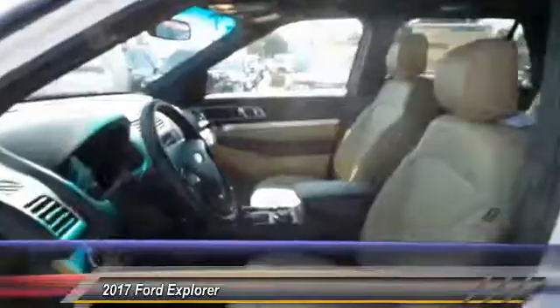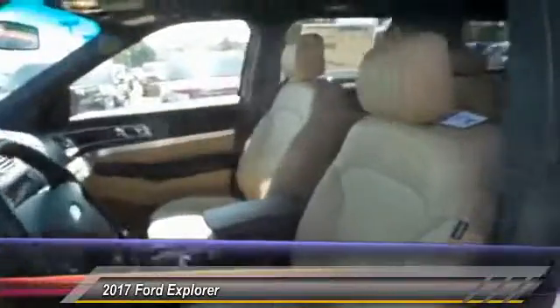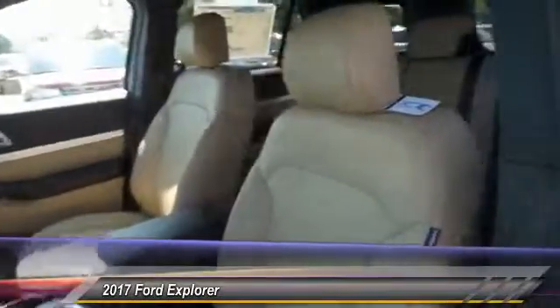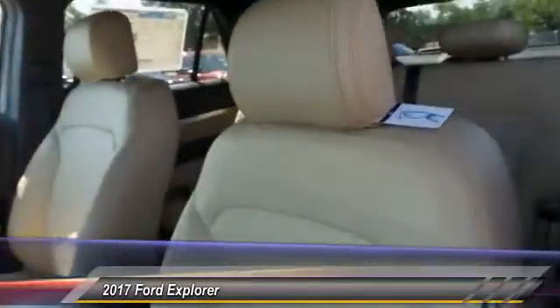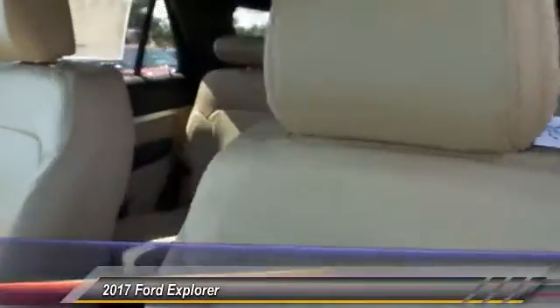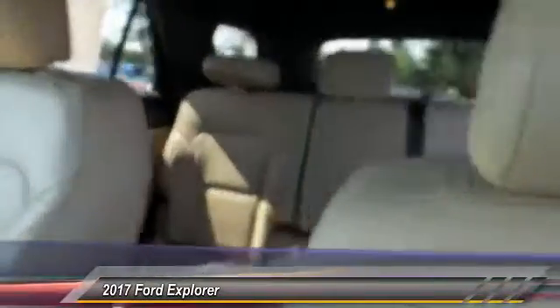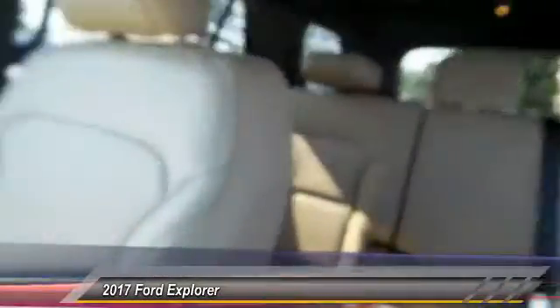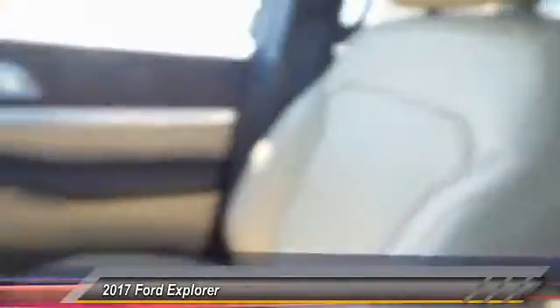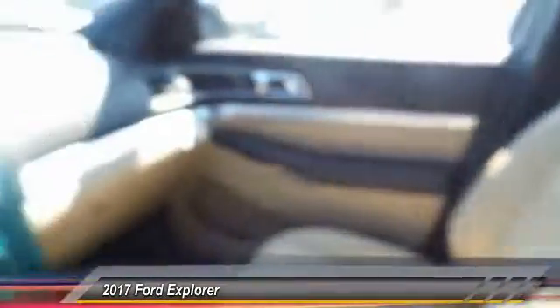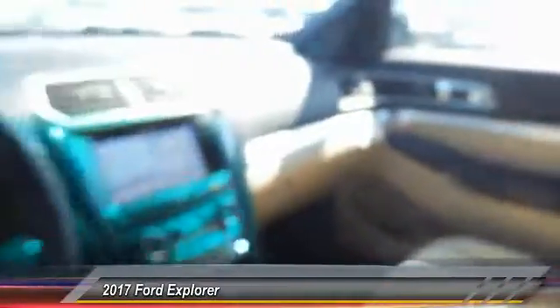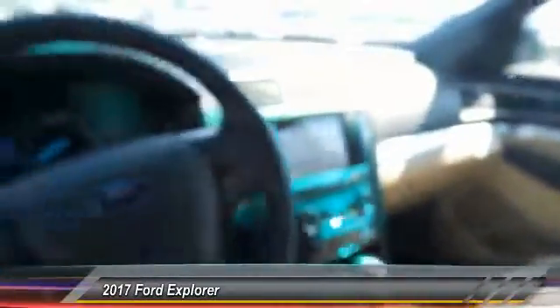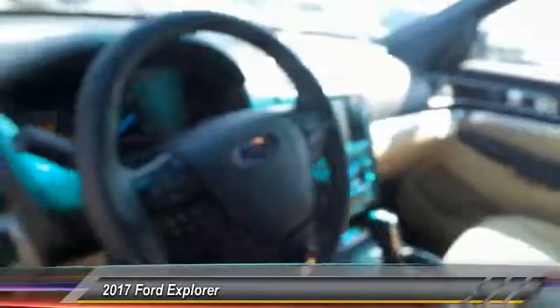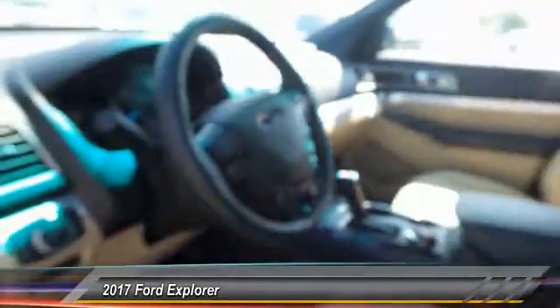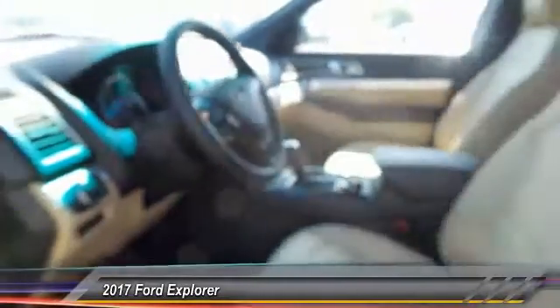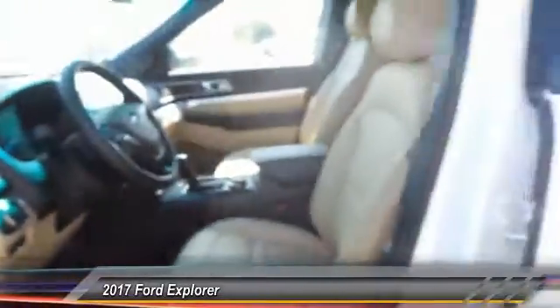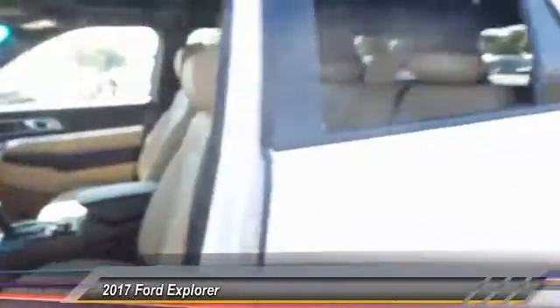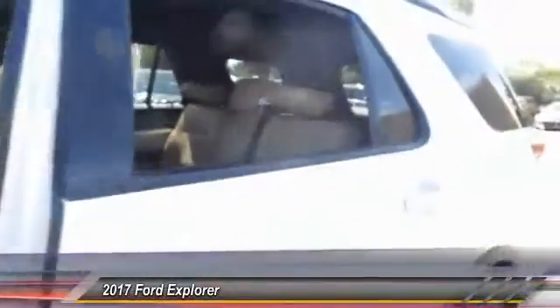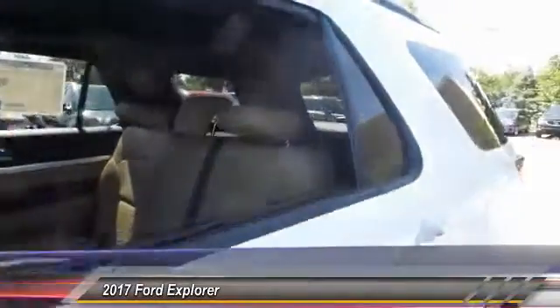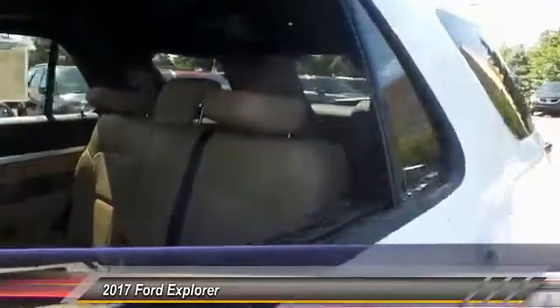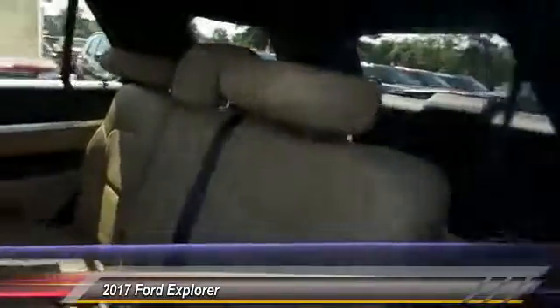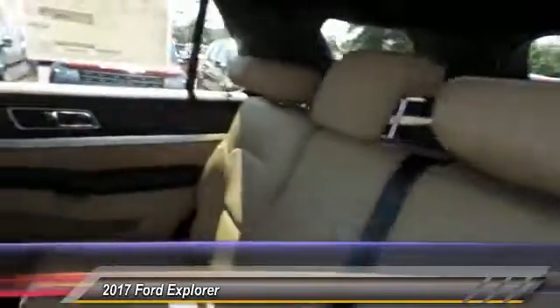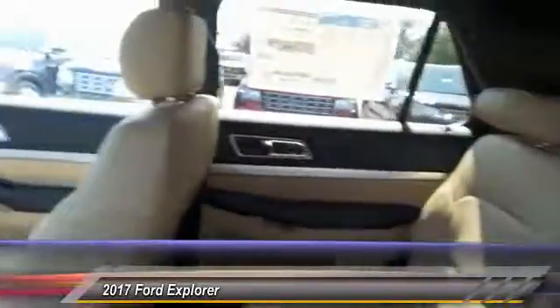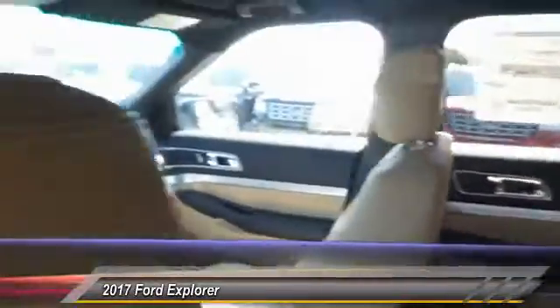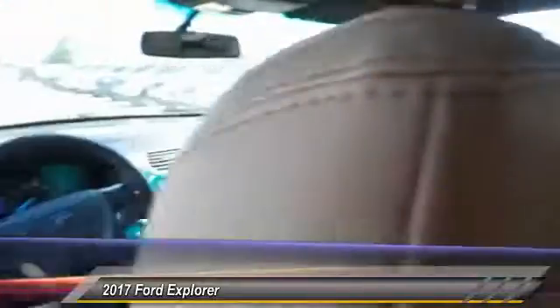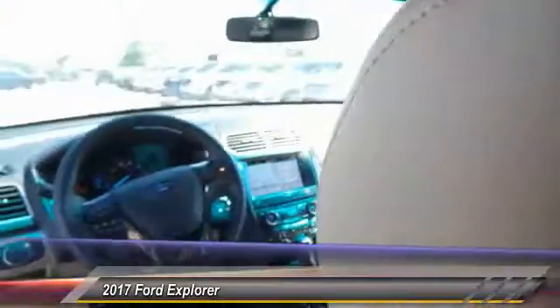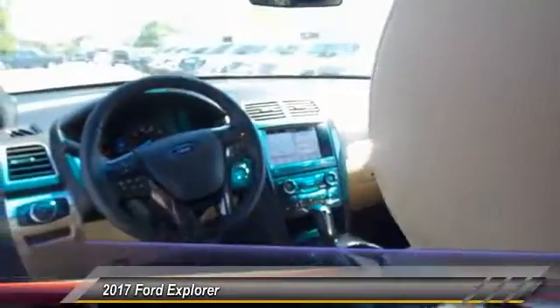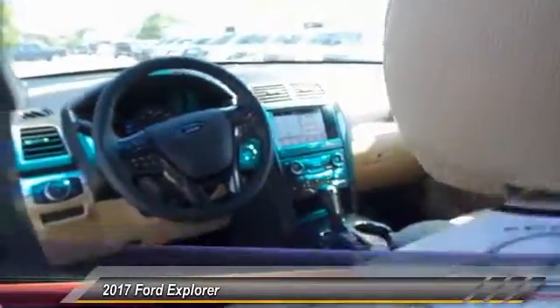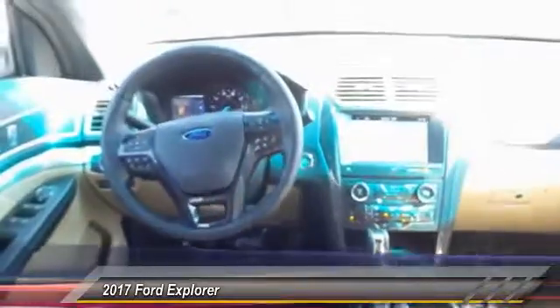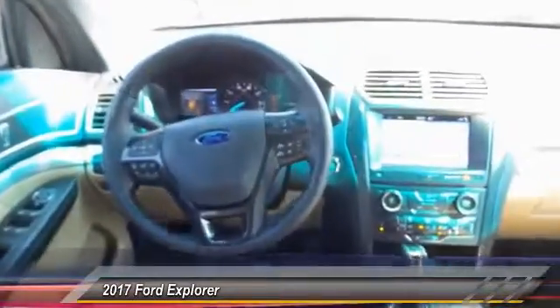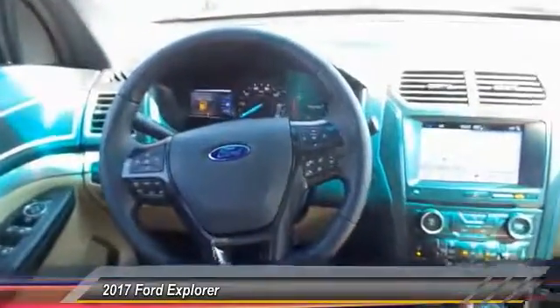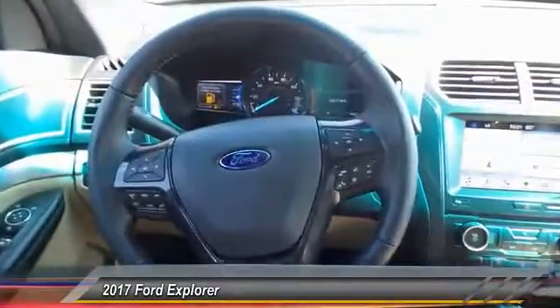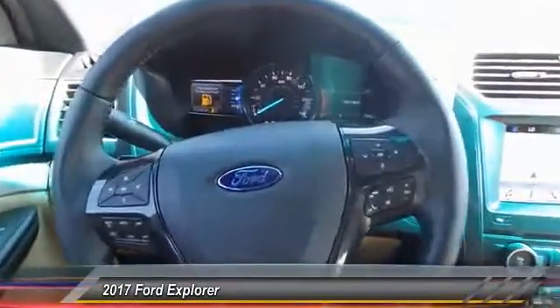Power passenger seat. Traction control. Dual airbags. Power steering. Front air conditioning. Alloy wheels. AM FM stereo with CD player. Four wheel disc brakes. Electronic stability control. Fog lights.